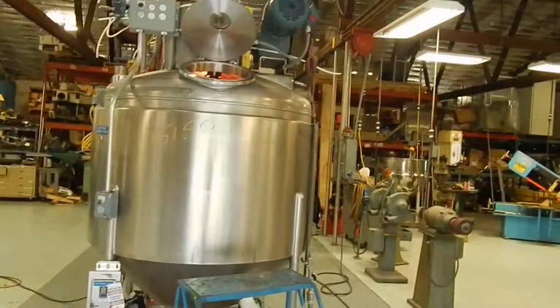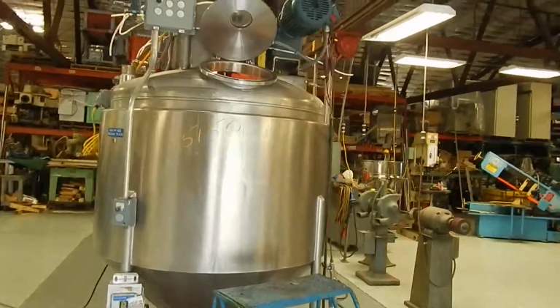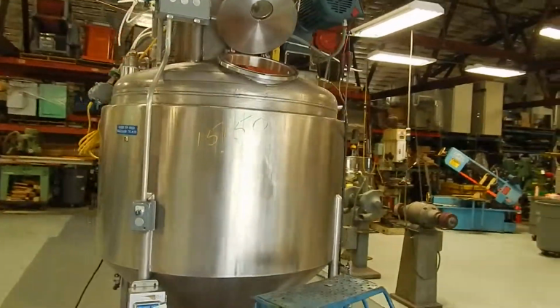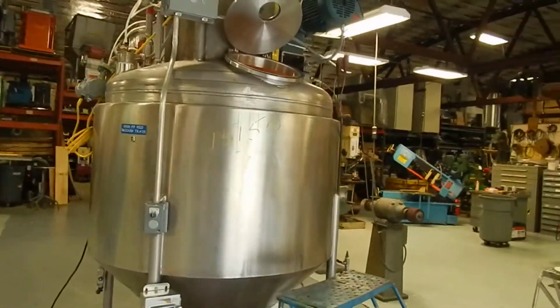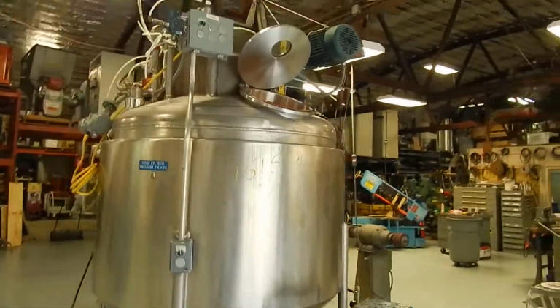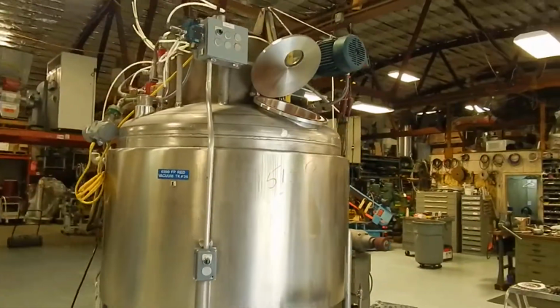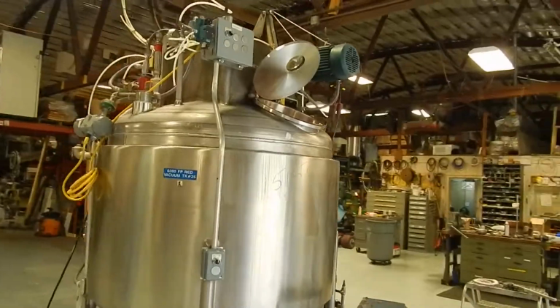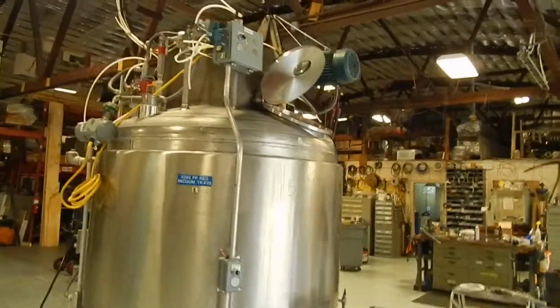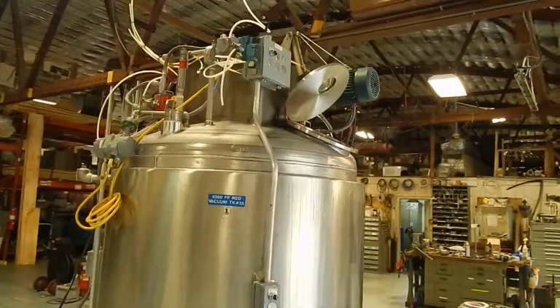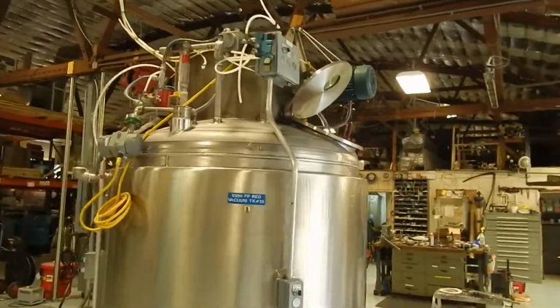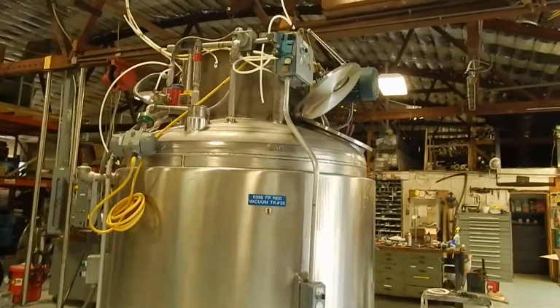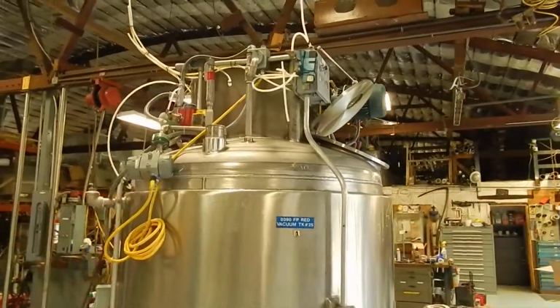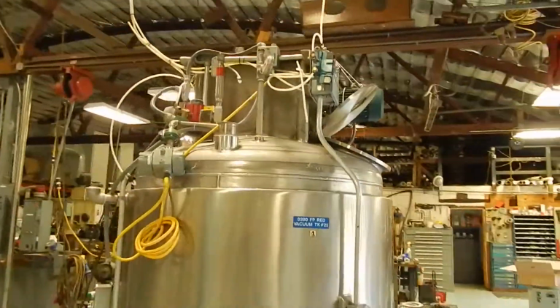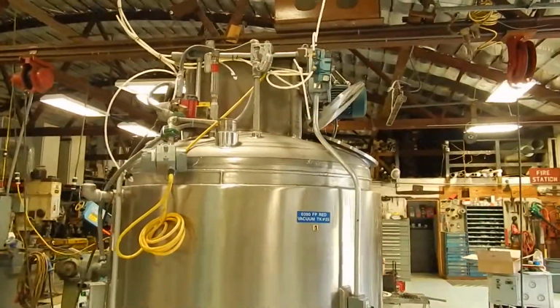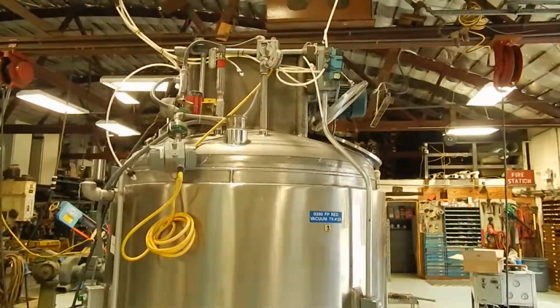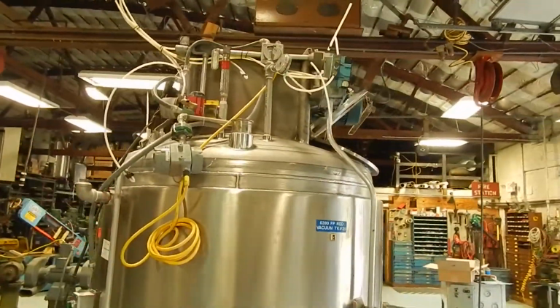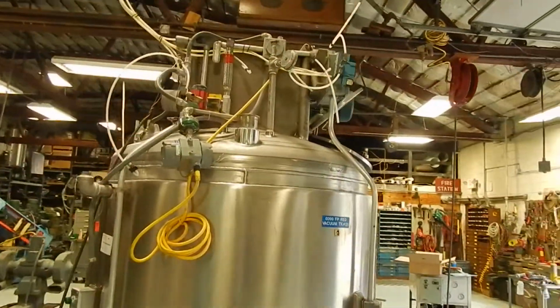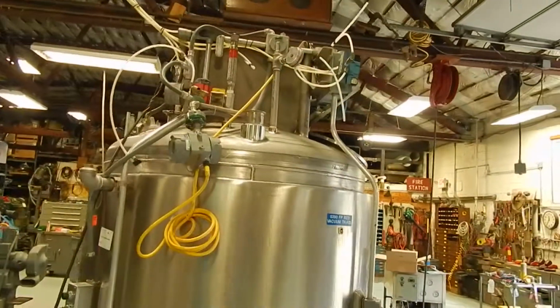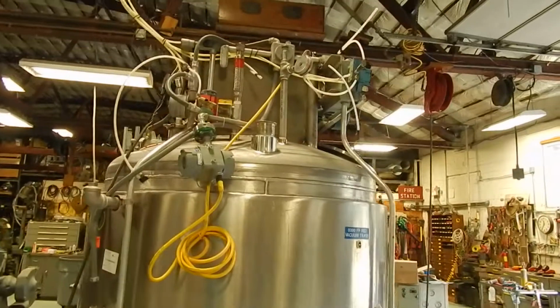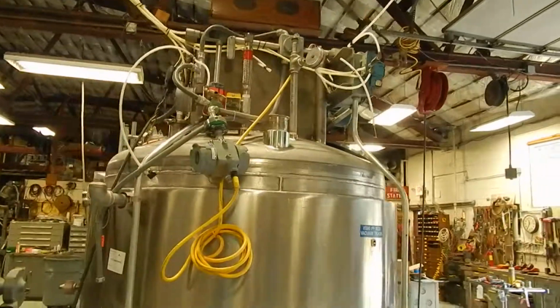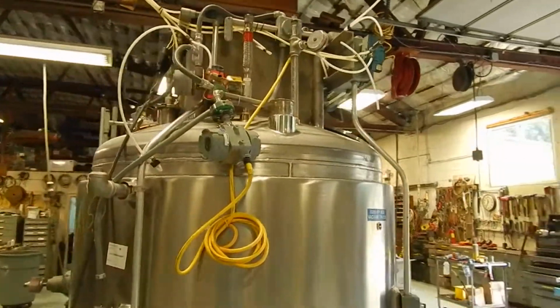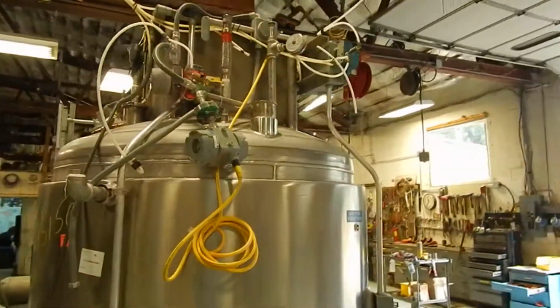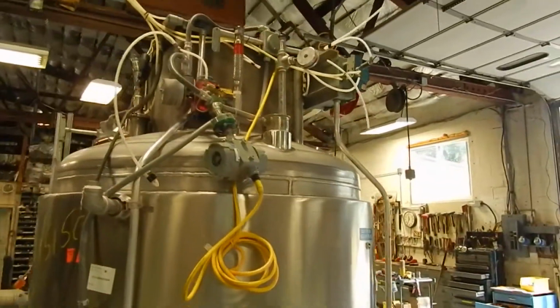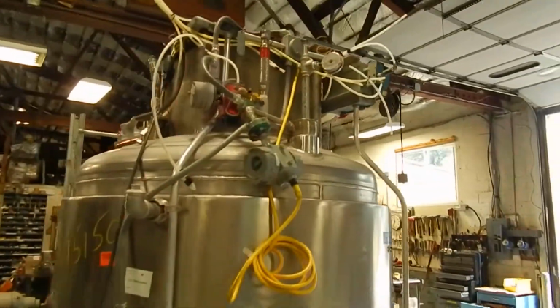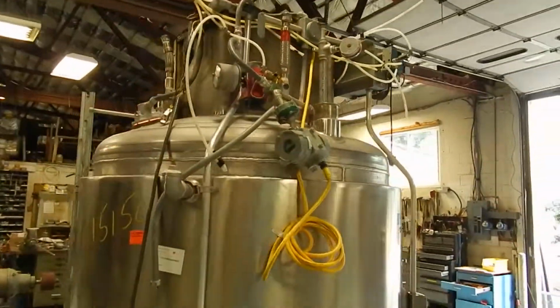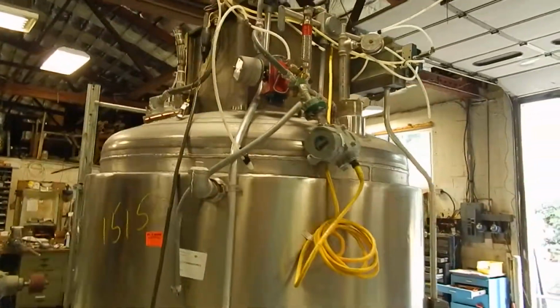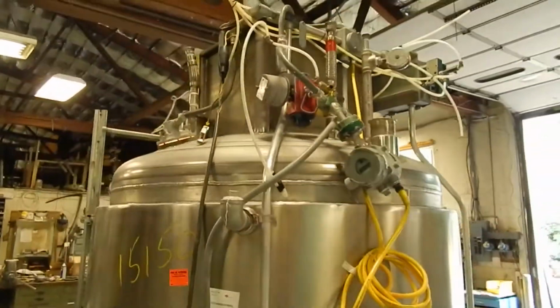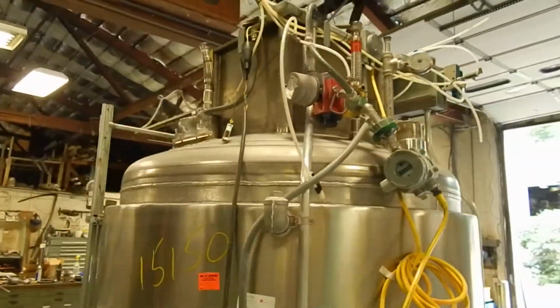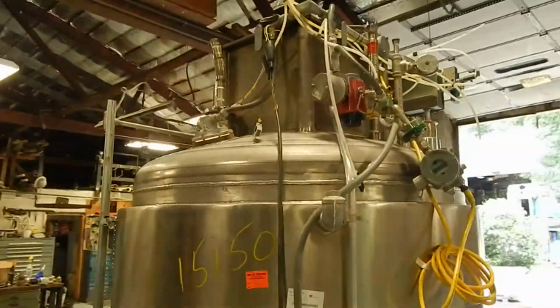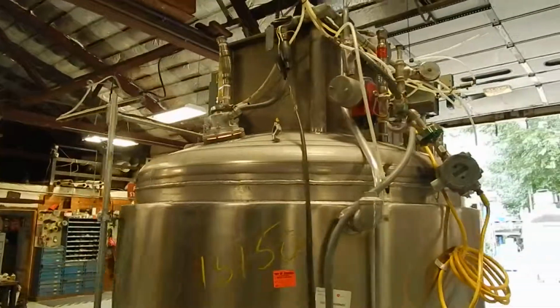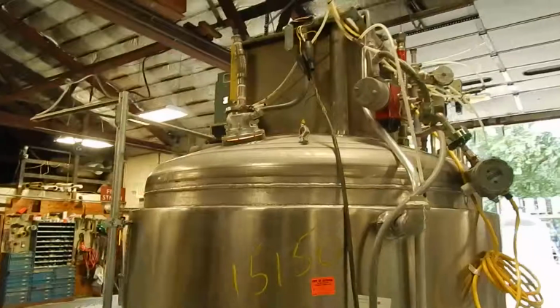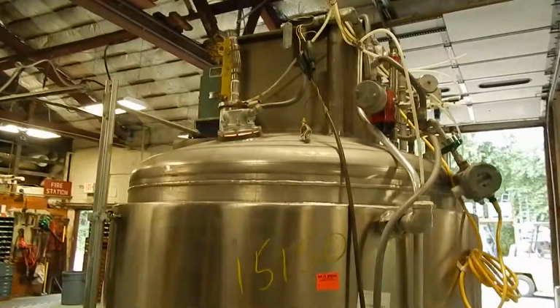We're under power right now and I'm going to show you some of the features. It has a large 5 horsepower drive with gear reducer, then goes to a 4 to 1 bevel gear reduction in the top stainless box mounted up there.